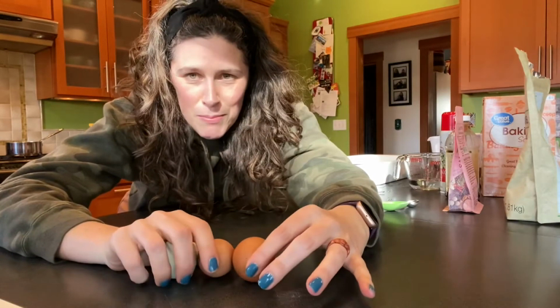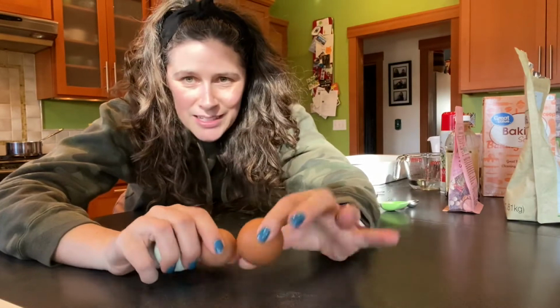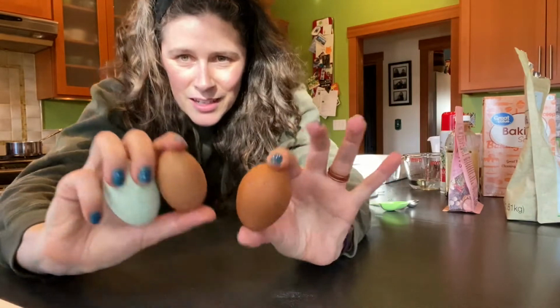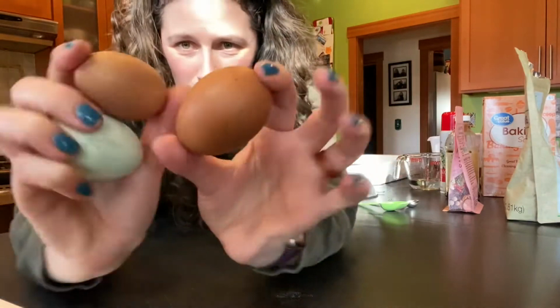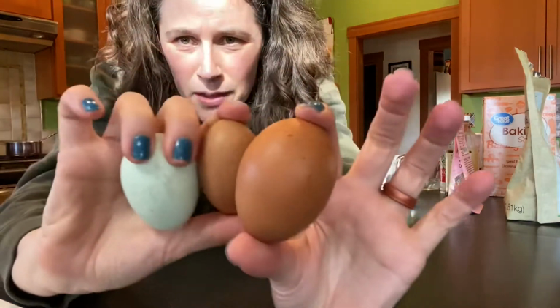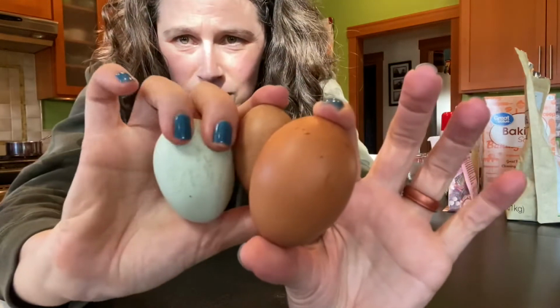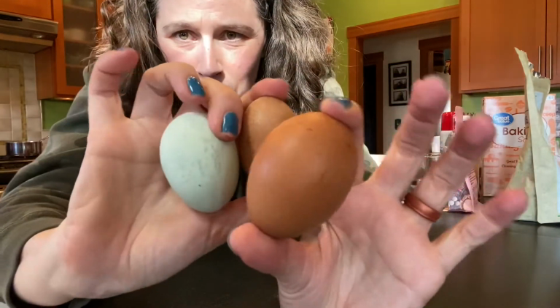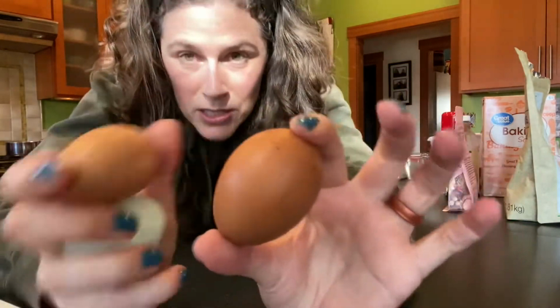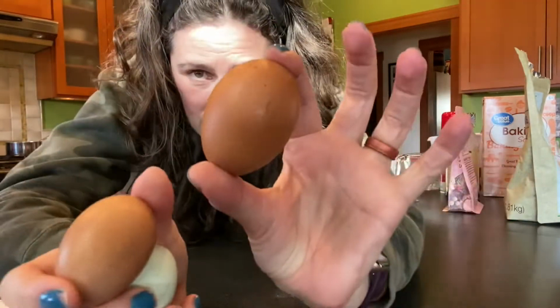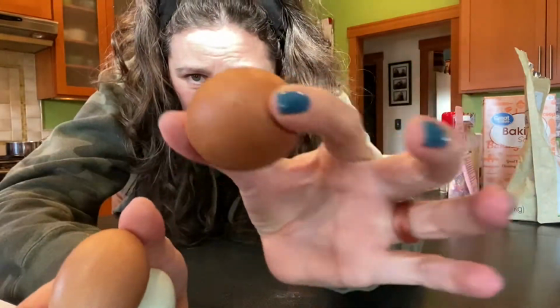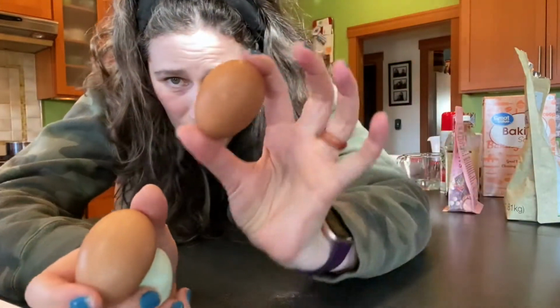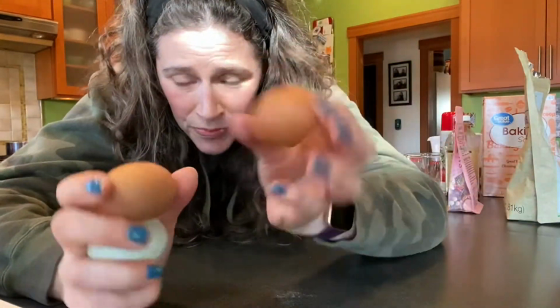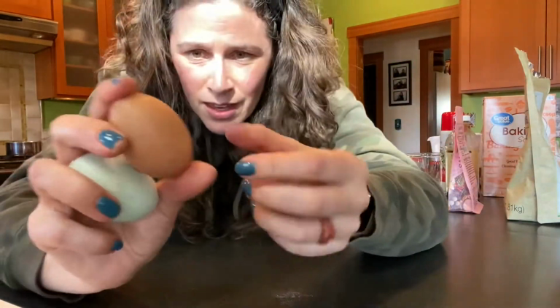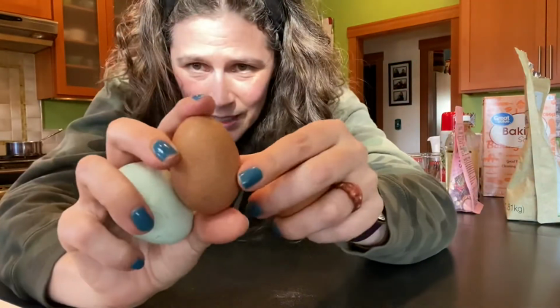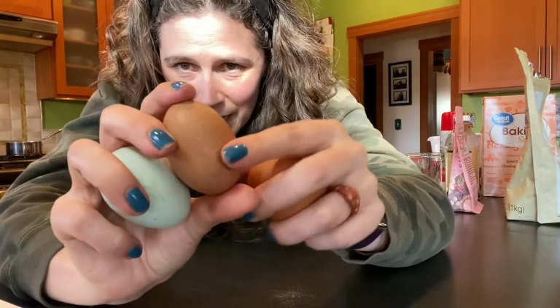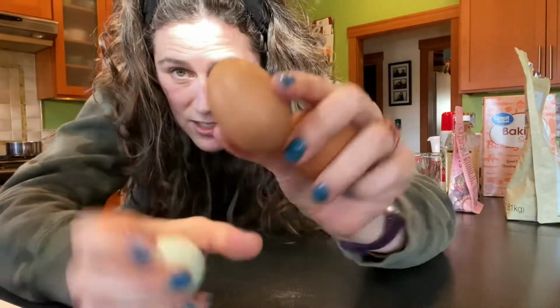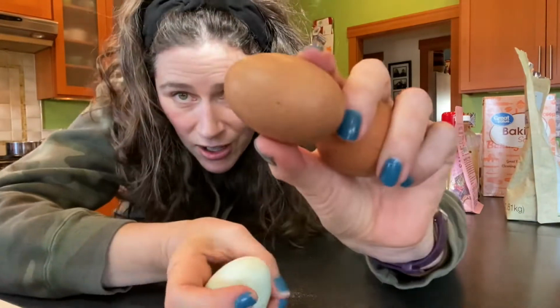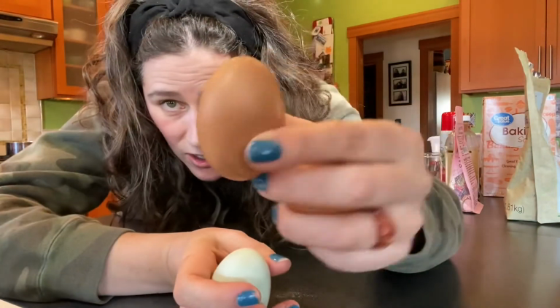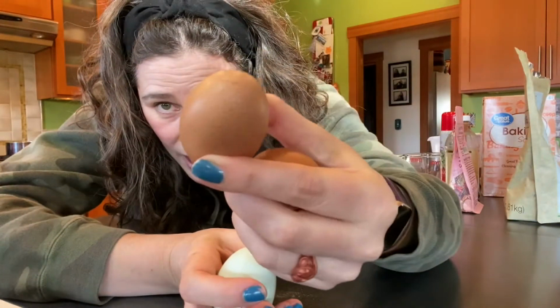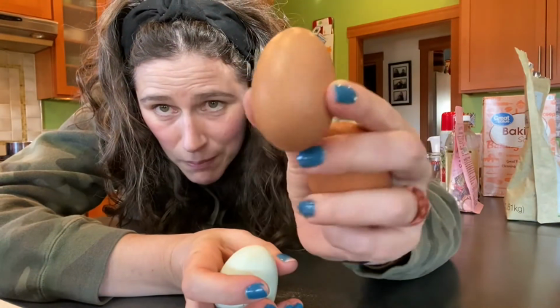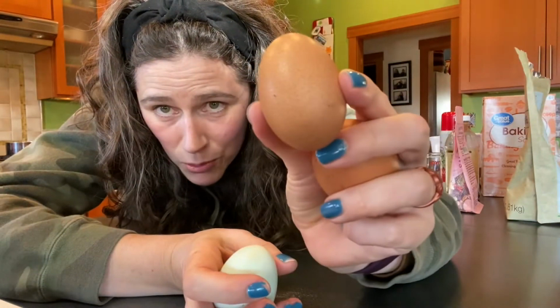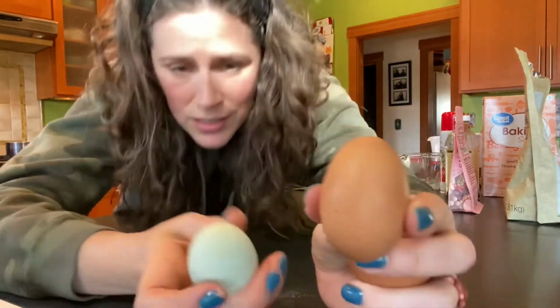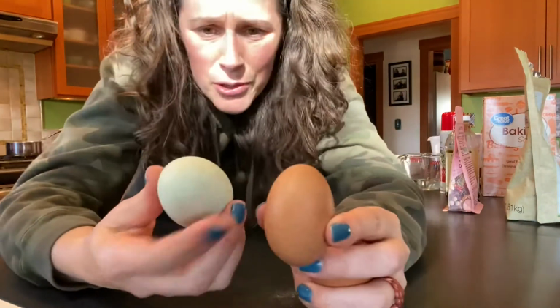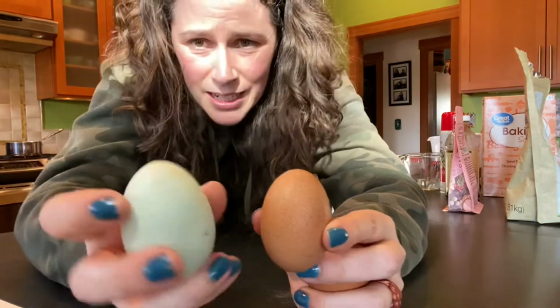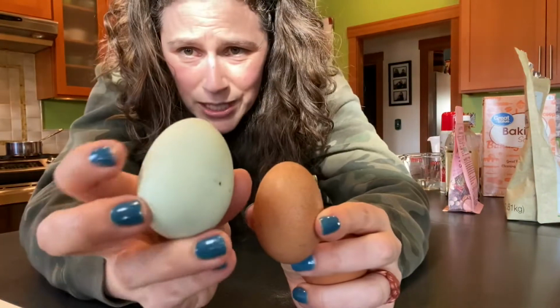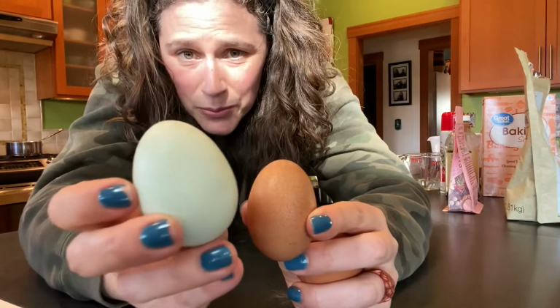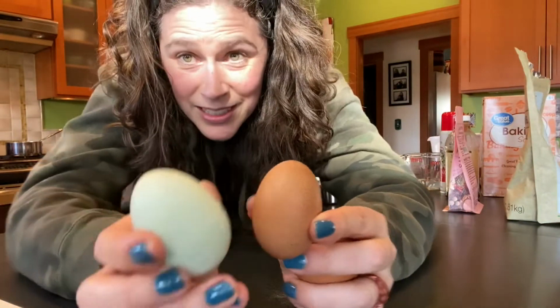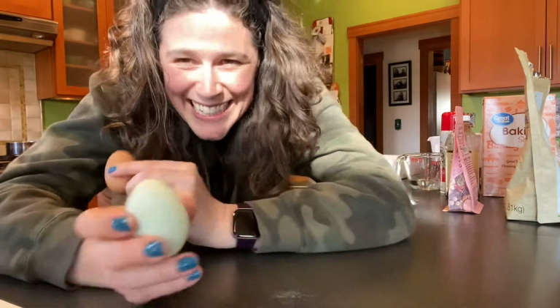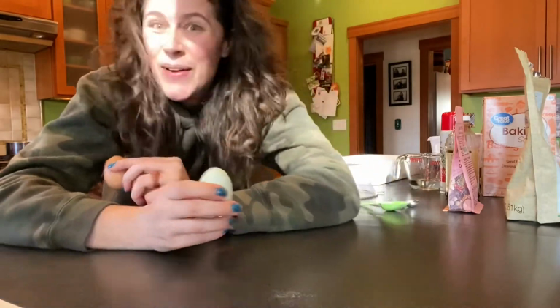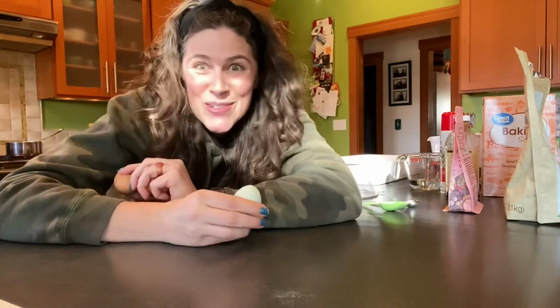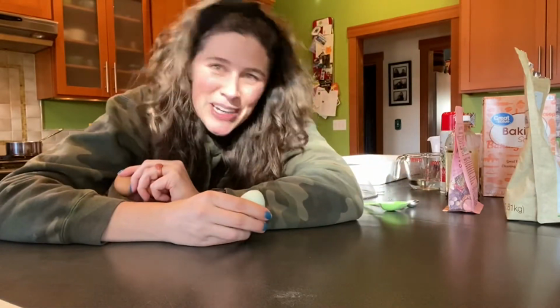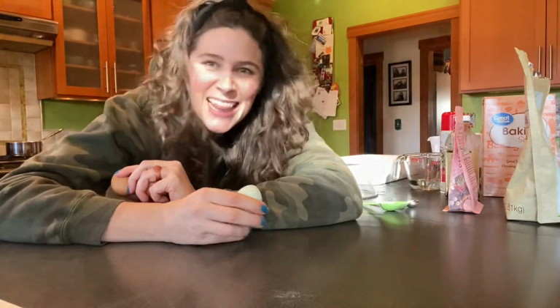I just want to show you my pretty eggs — it's warming up, as you can see, sunshine! My hens are starting to lay much more. Isn't that one pretty? And a nice pretty light blue one — yay! Okay, those are going in.